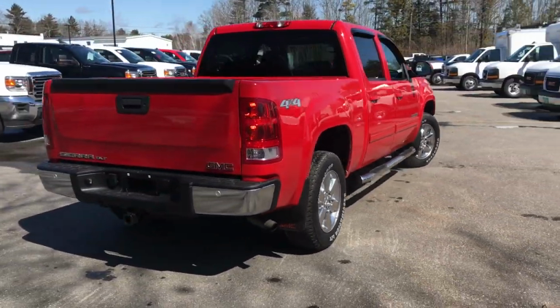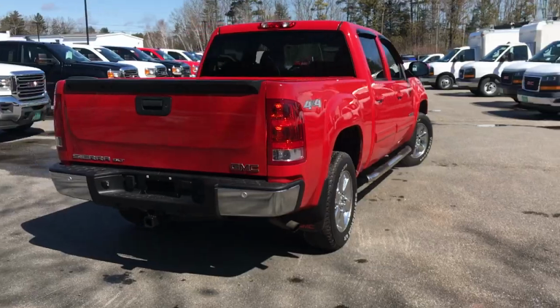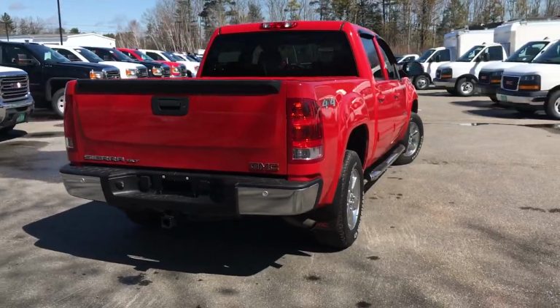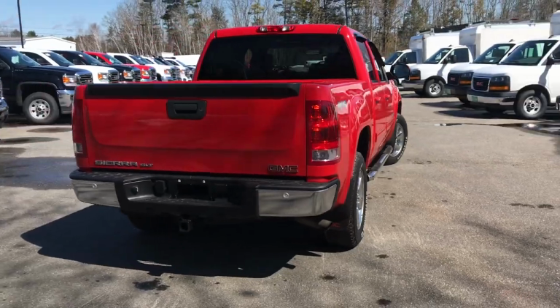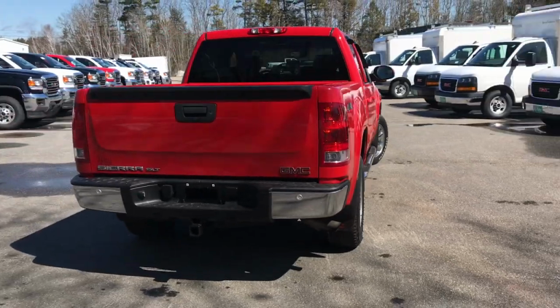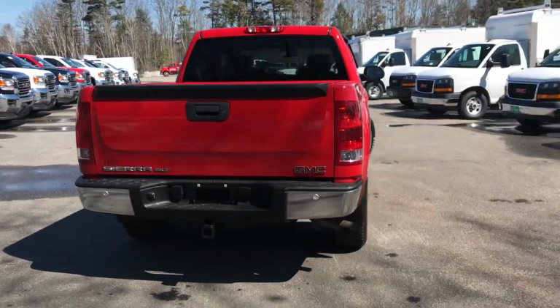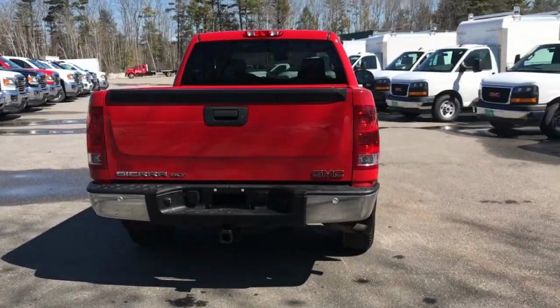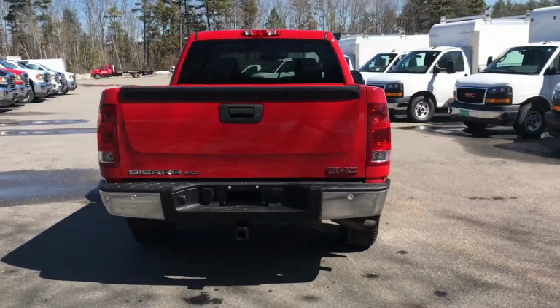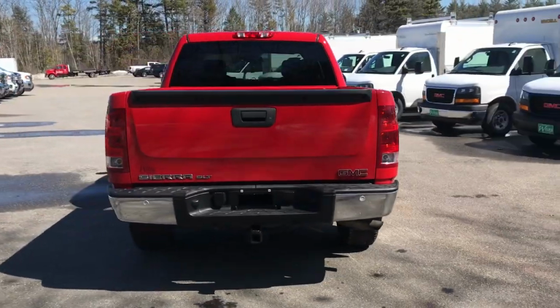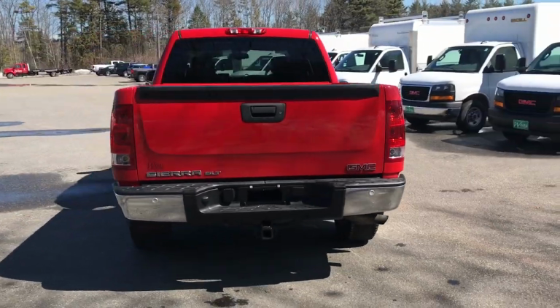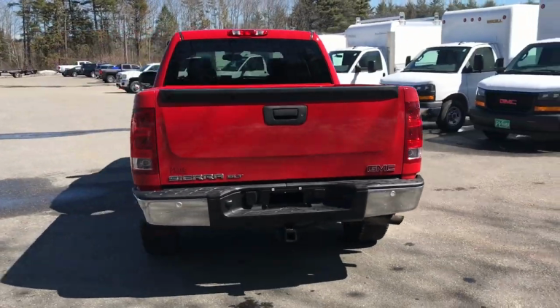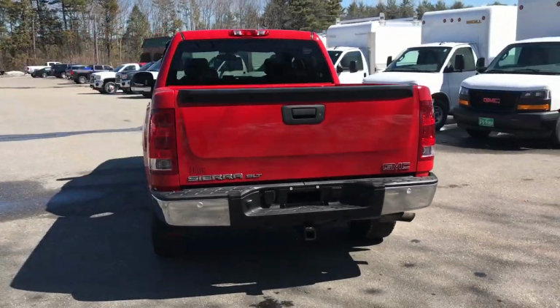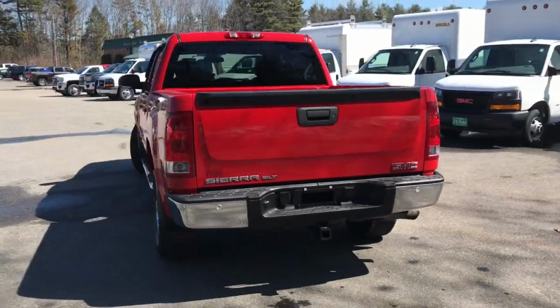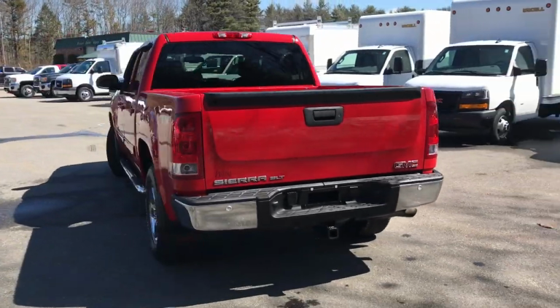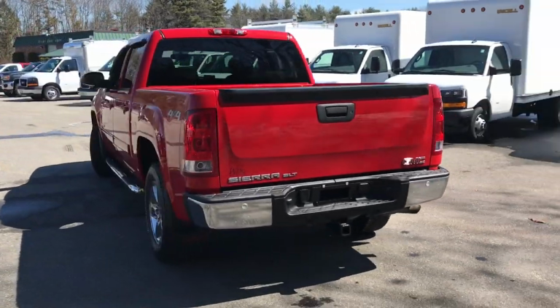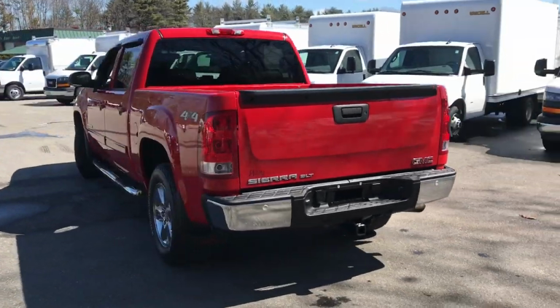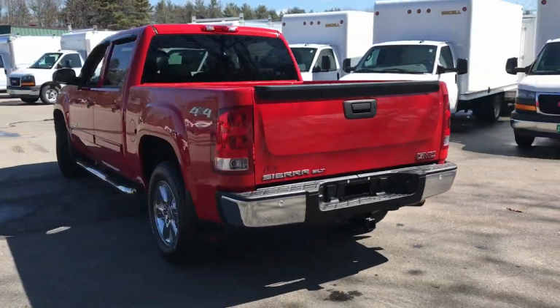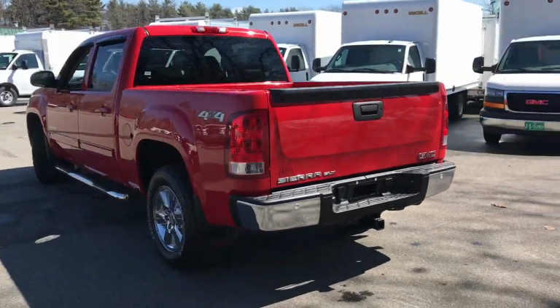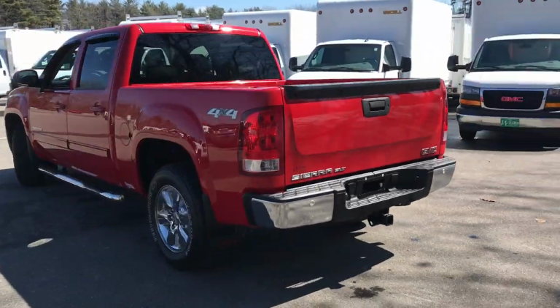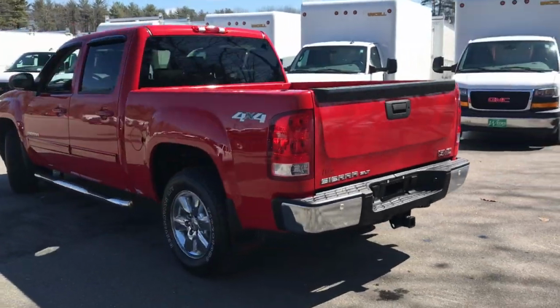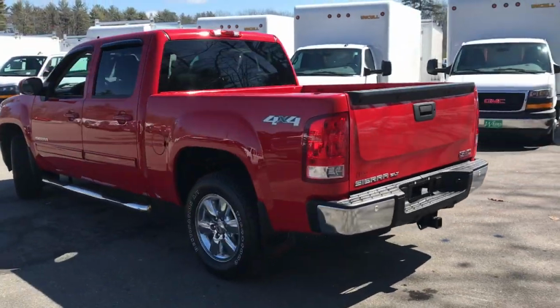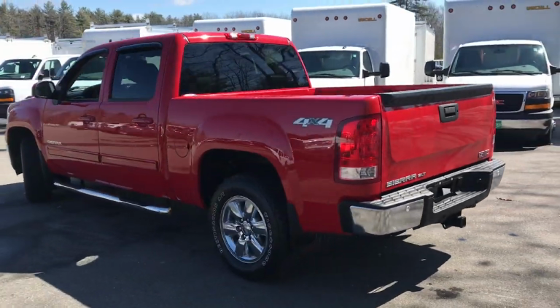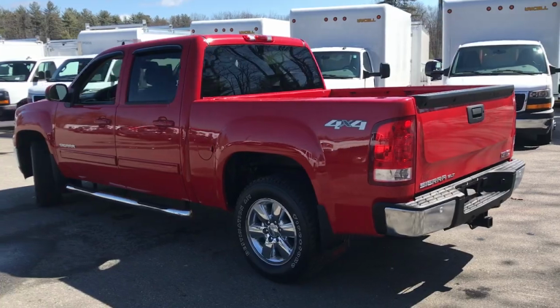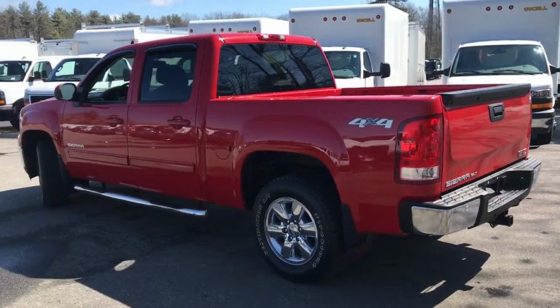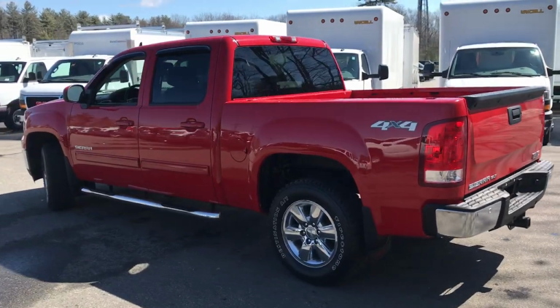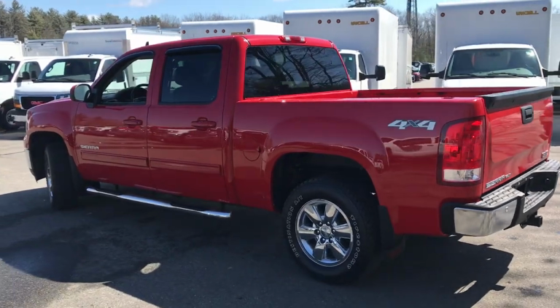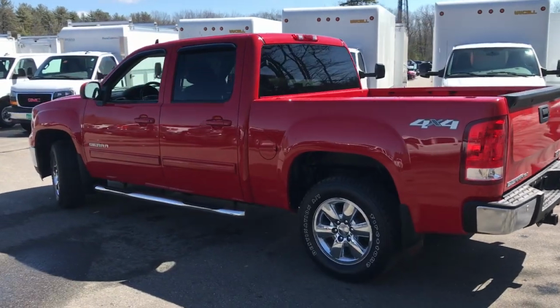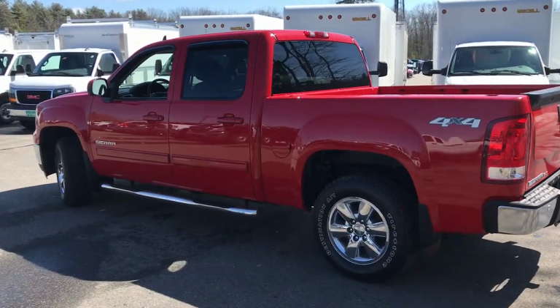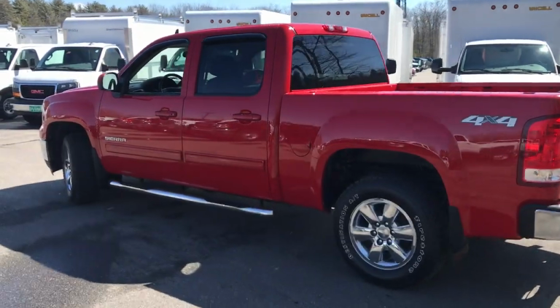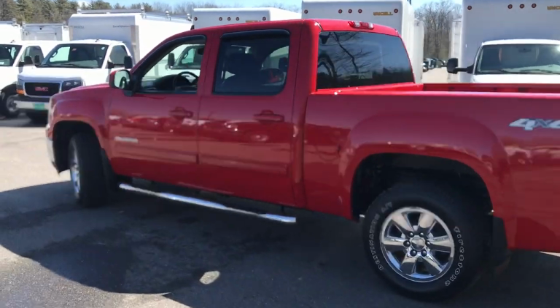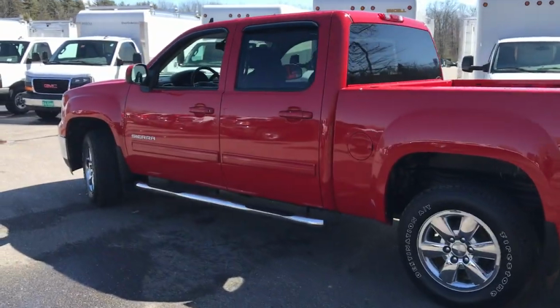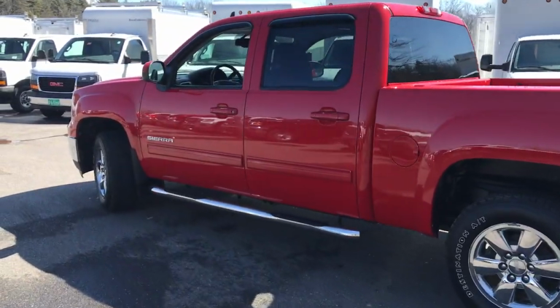It's a very, very clean truck. It's got a little over 67,000 miles on it. It's finished in this real nice bright red color.